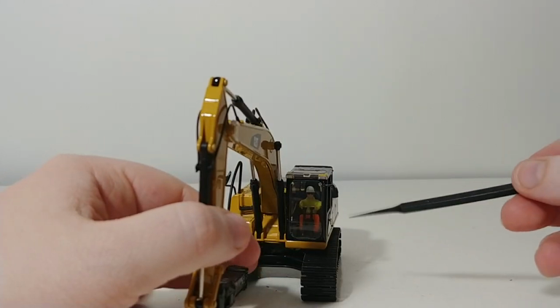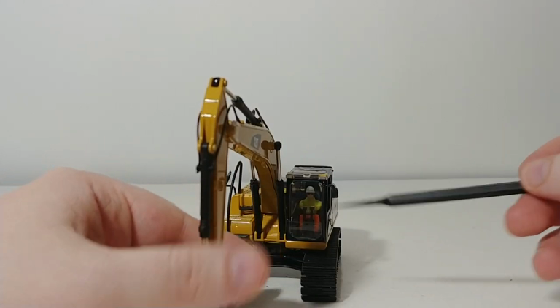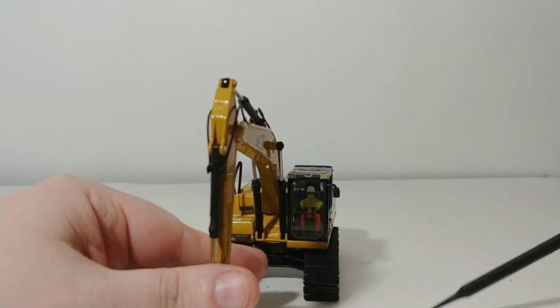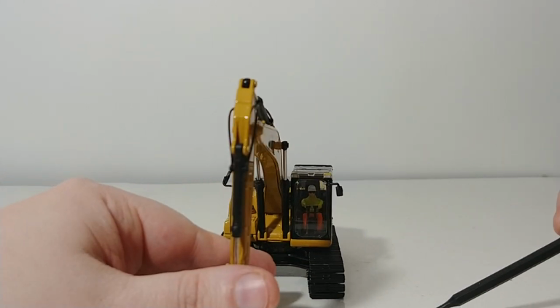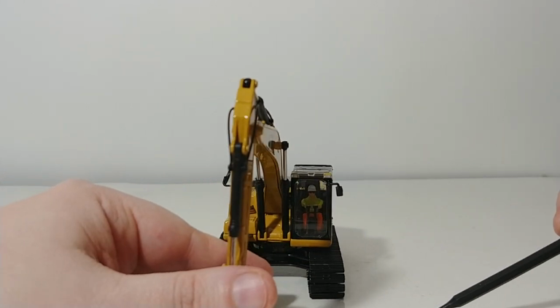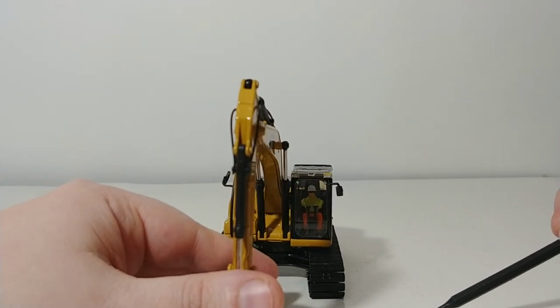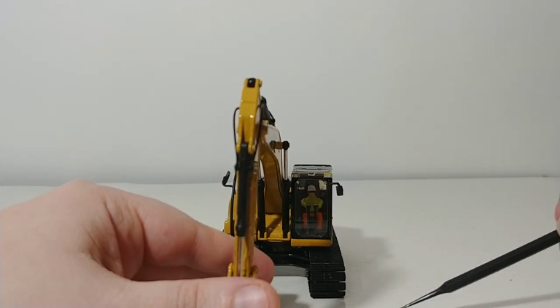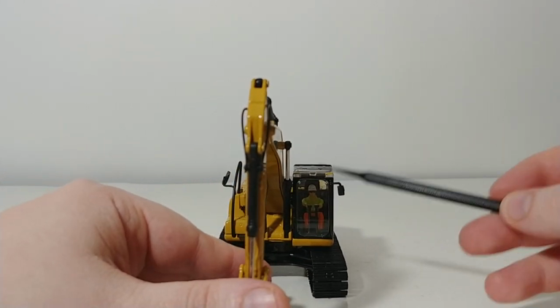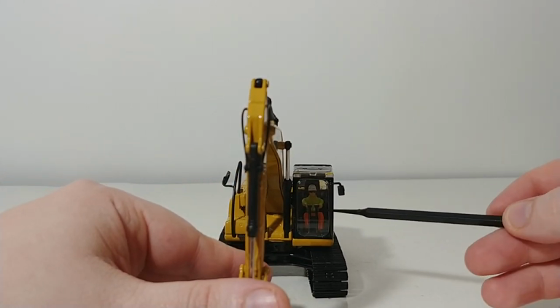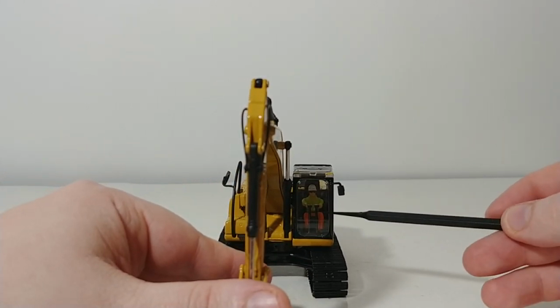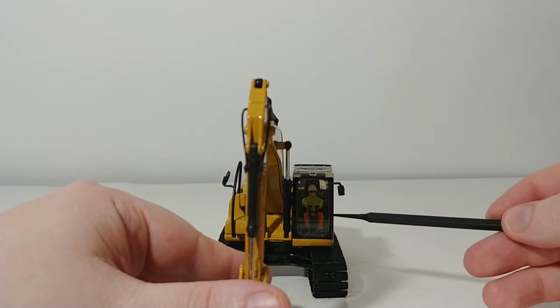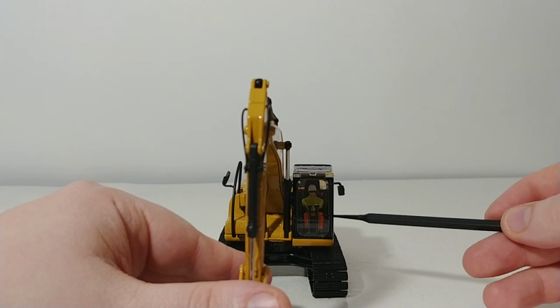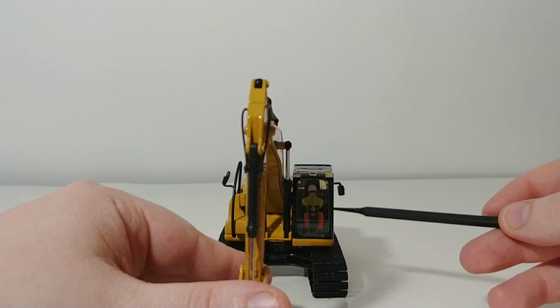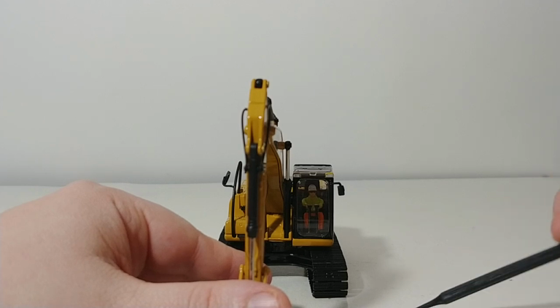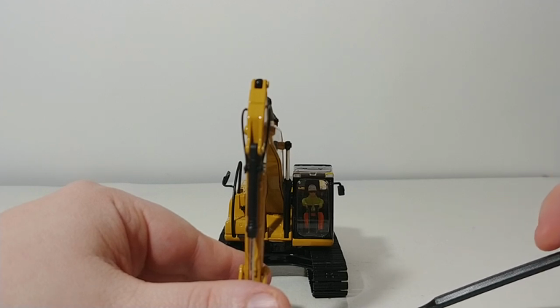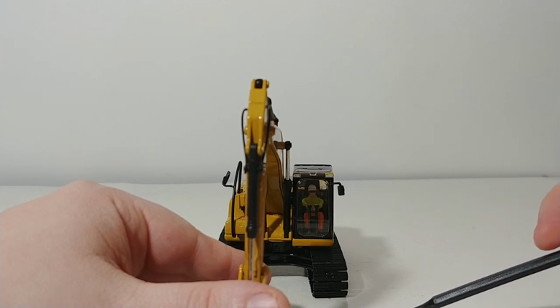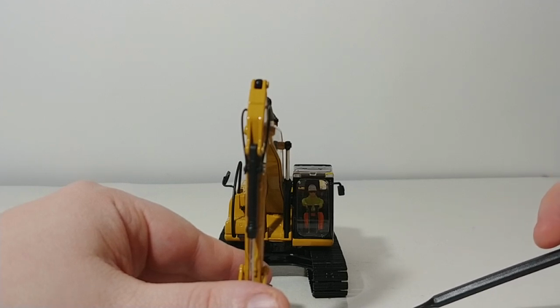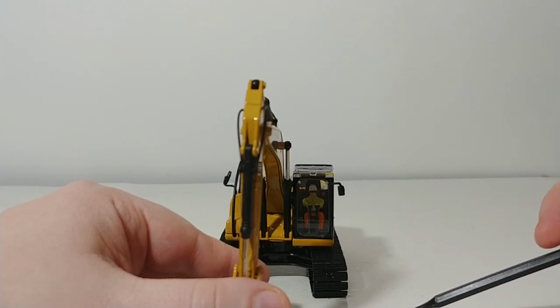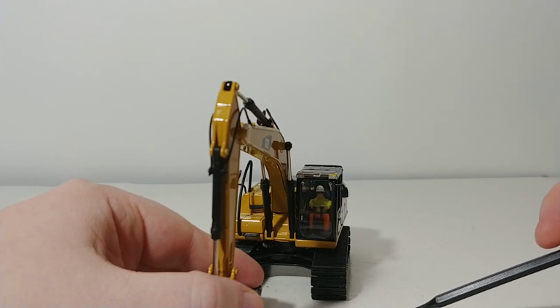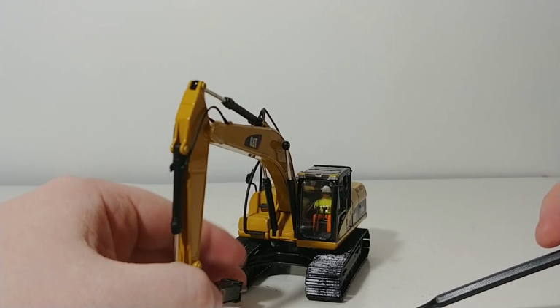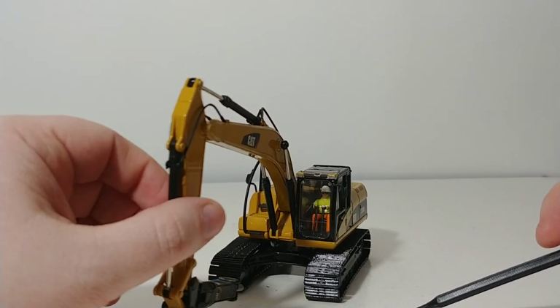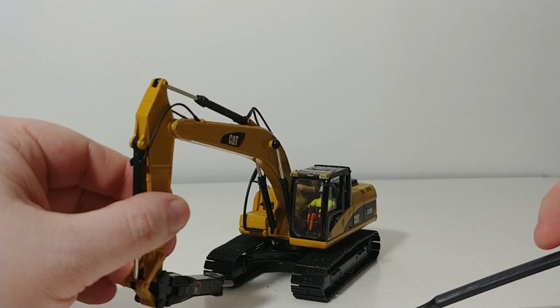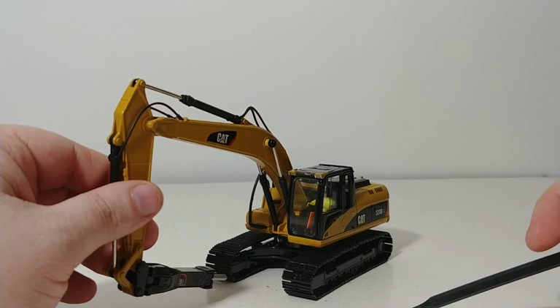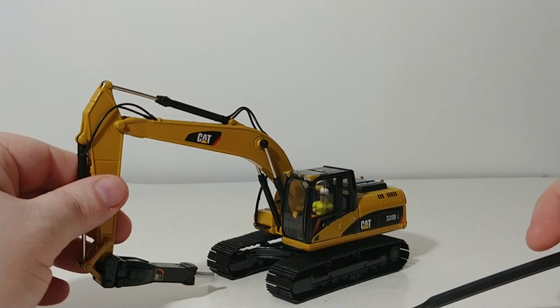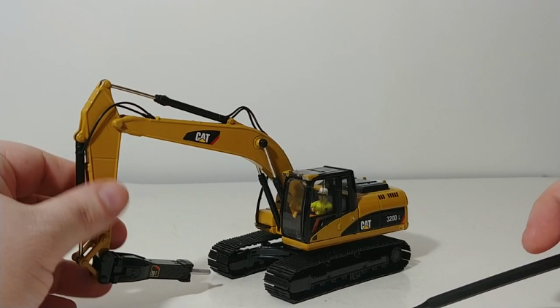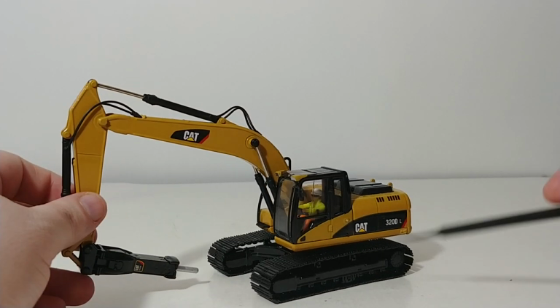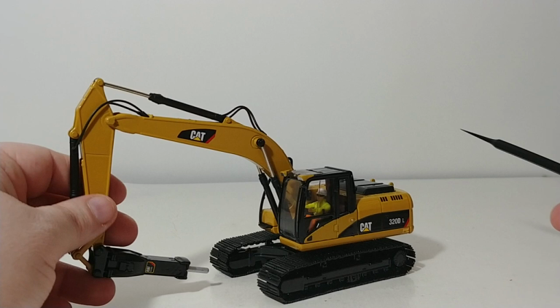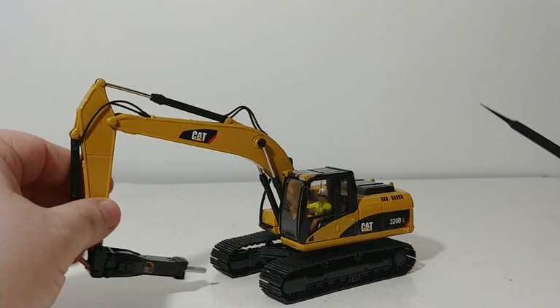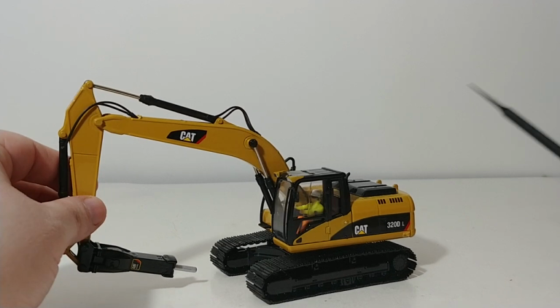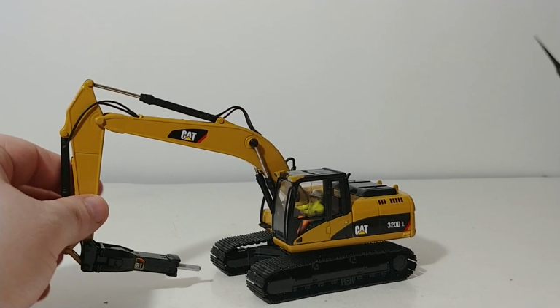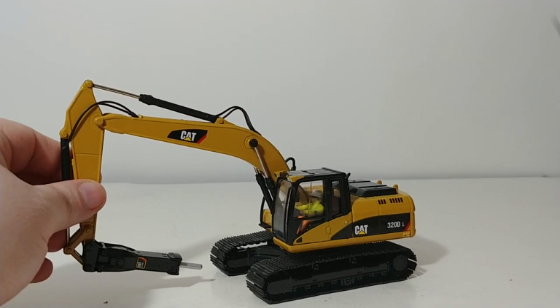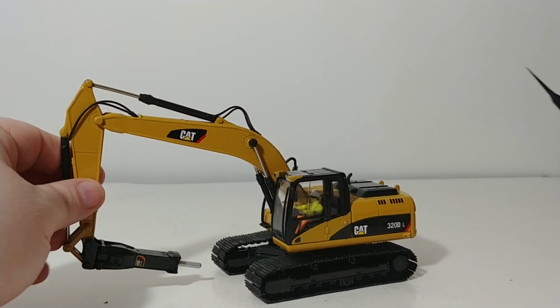This is a Core Classic Series model, of course, so our friendly neighborhood operator Bob is permanently affixed in the cab of this machine, unless you want to disassemble your model at your own discretion — that is entirely up to you.